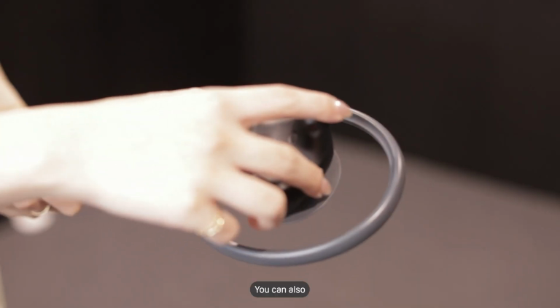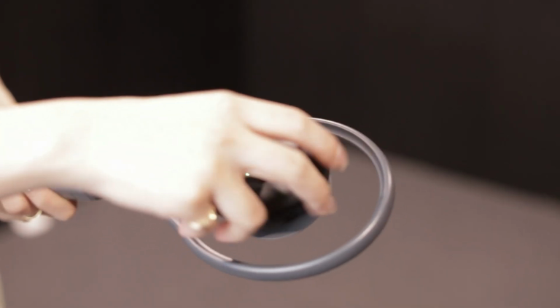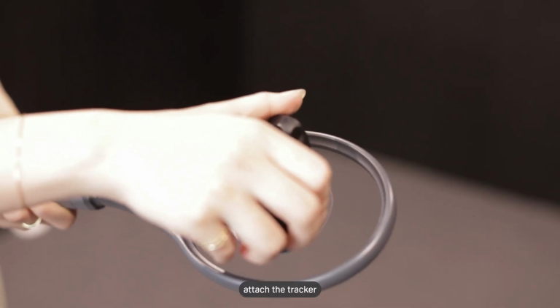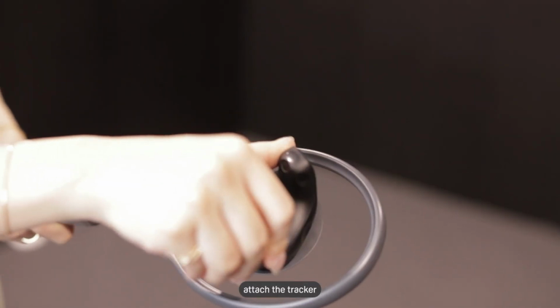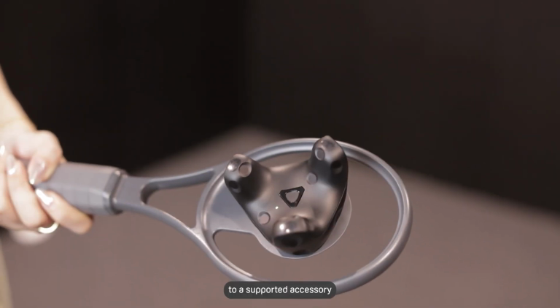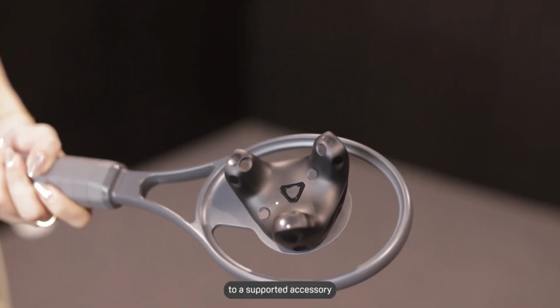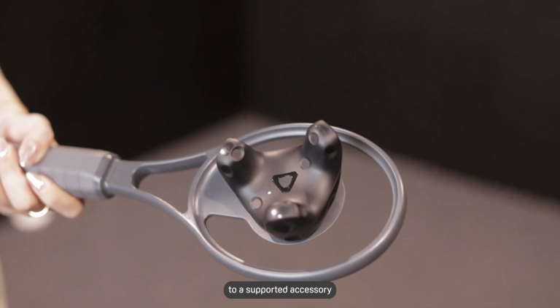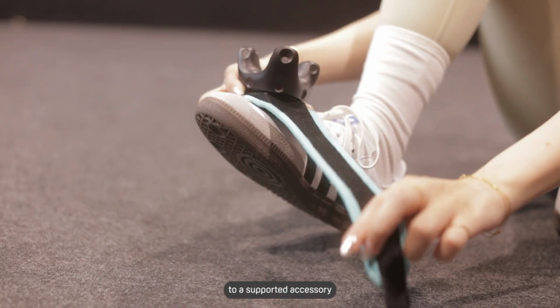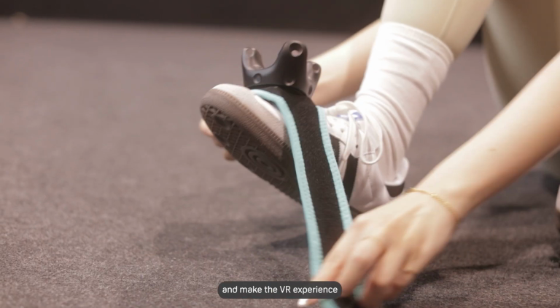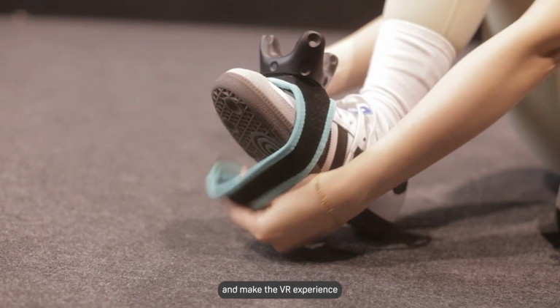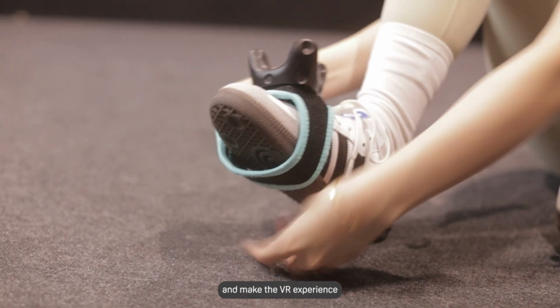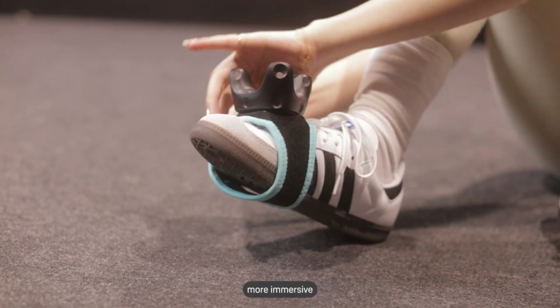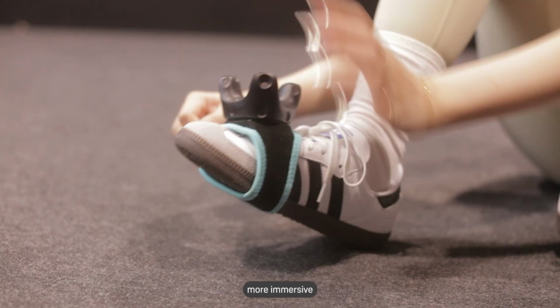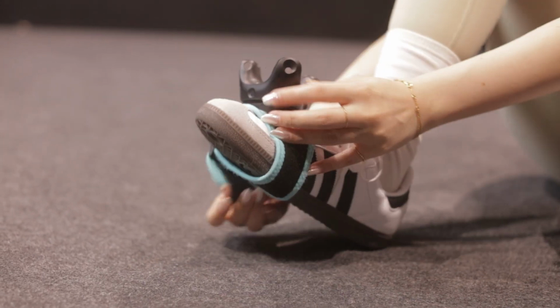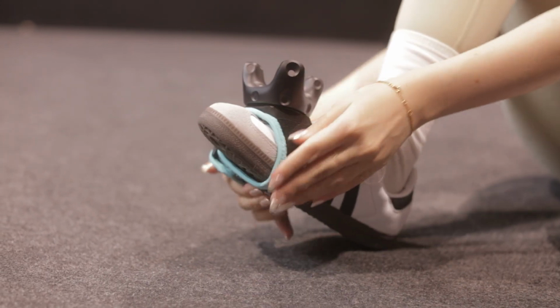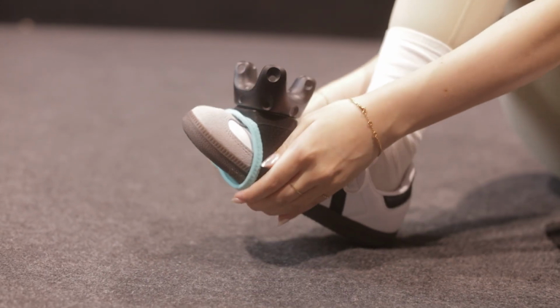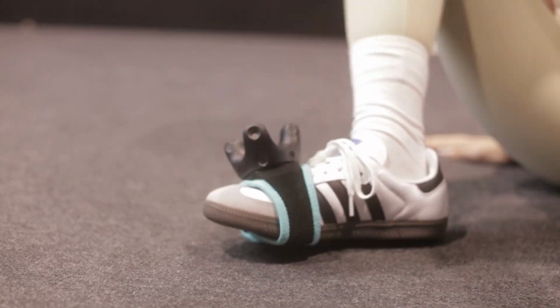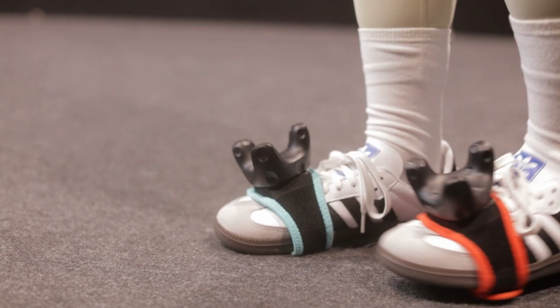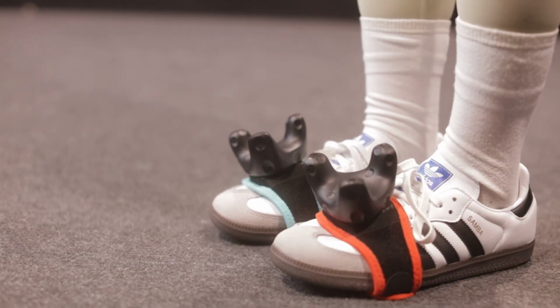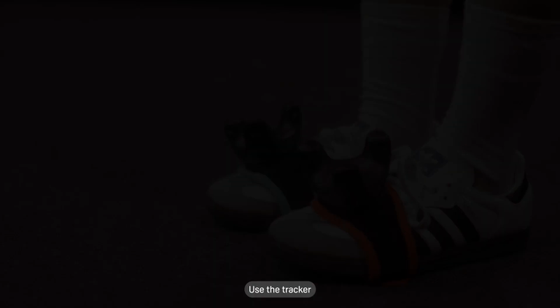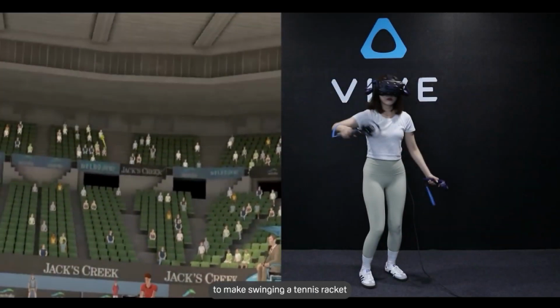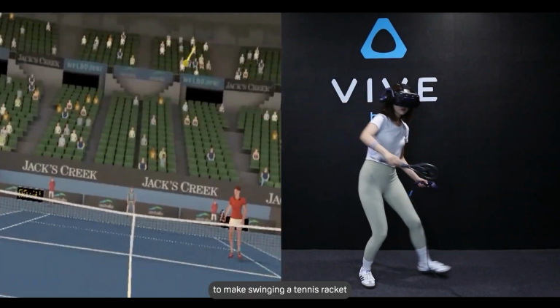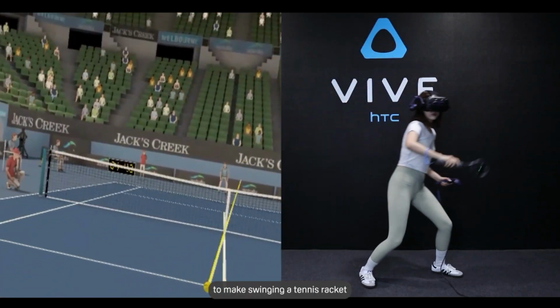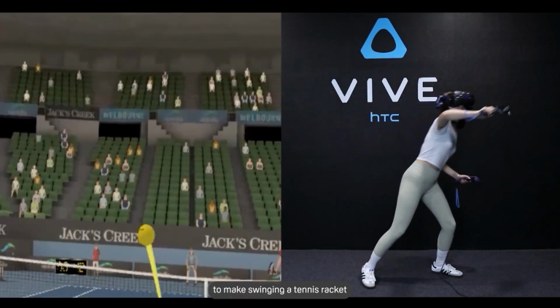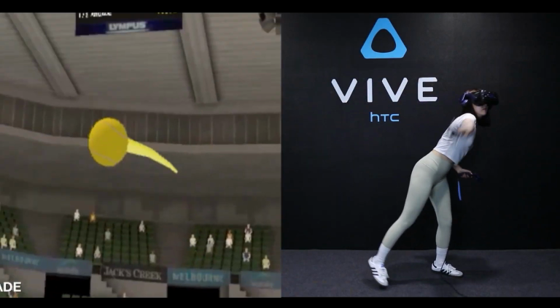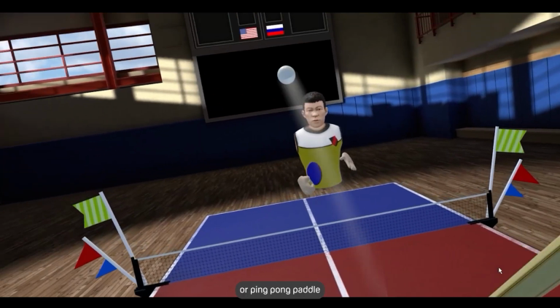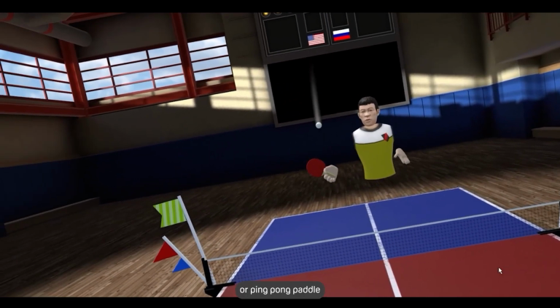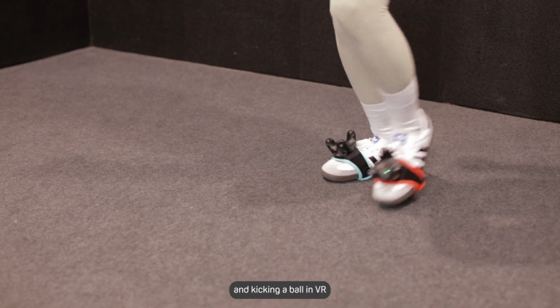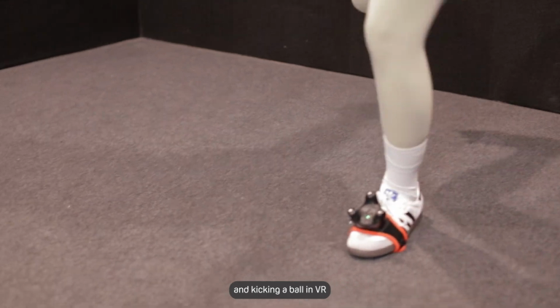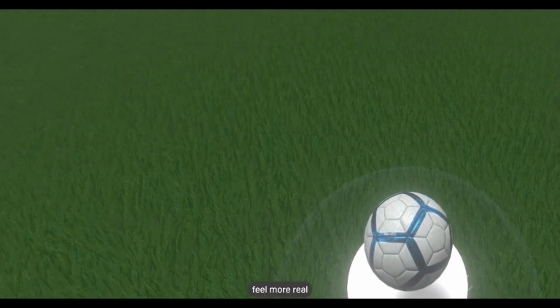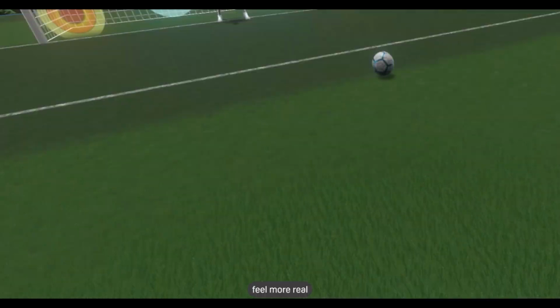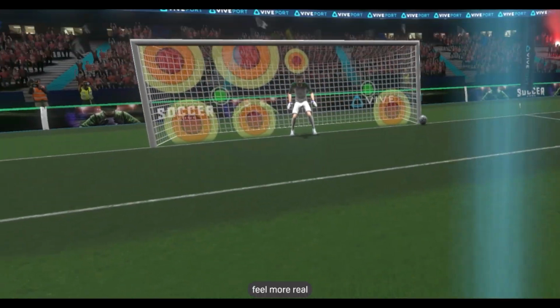You can also attach the Tracker to a supported accessory and make the VR experience more immersive. Use the Tracker to make swinging a tennis racket or ping pong paddle and kicking a ball in VR feel more real.